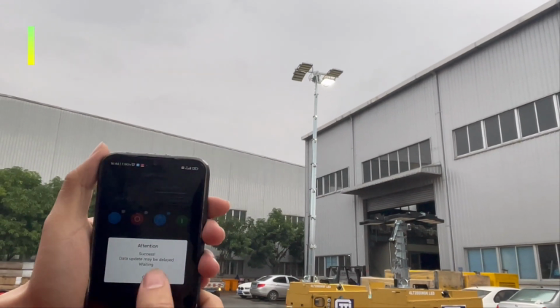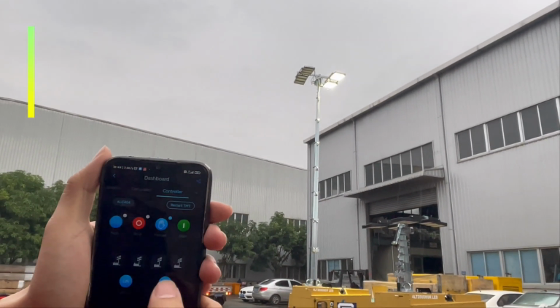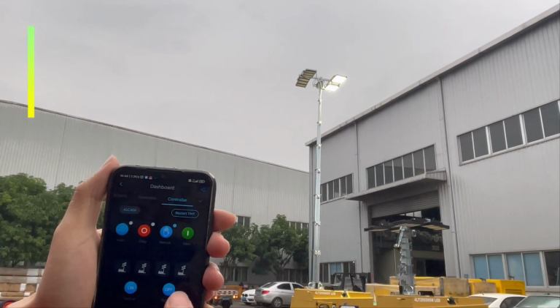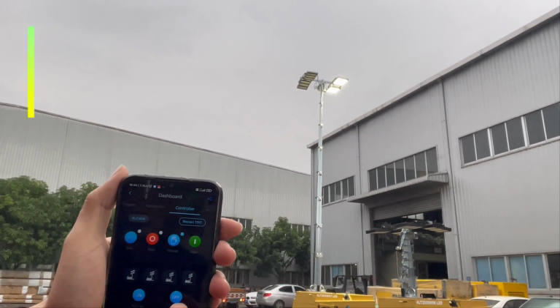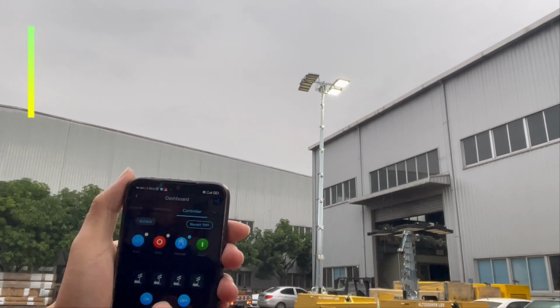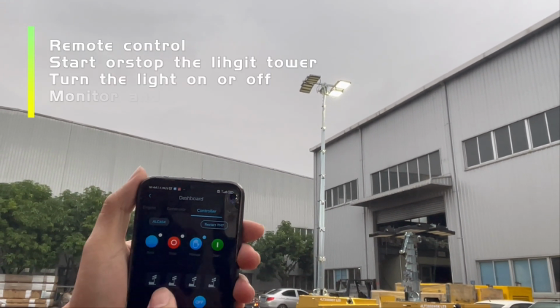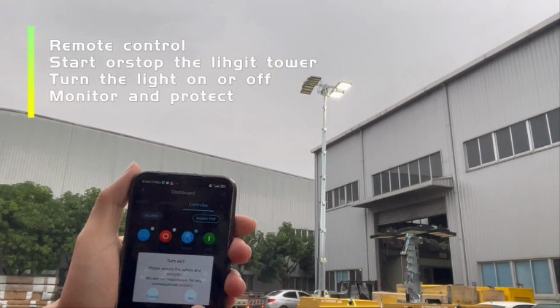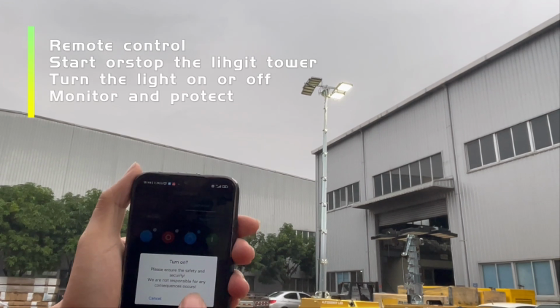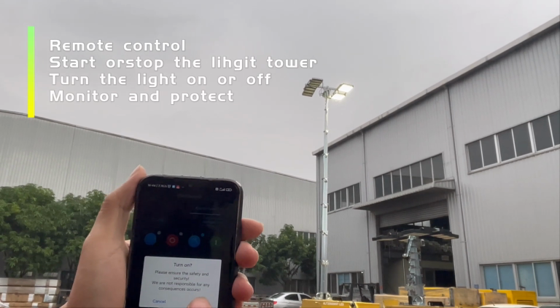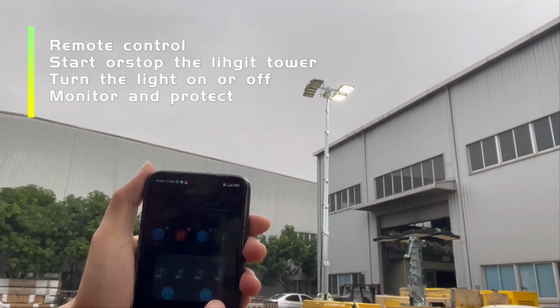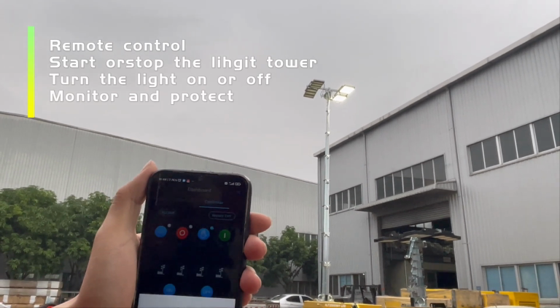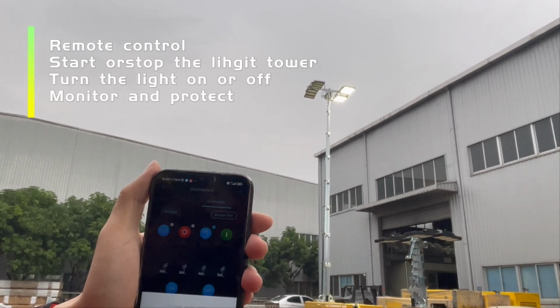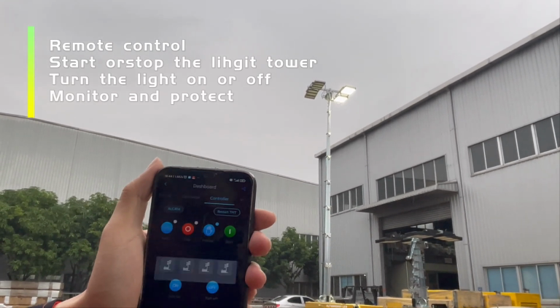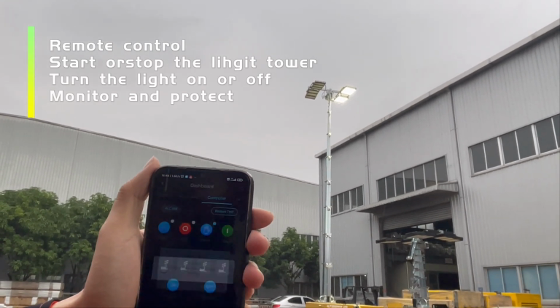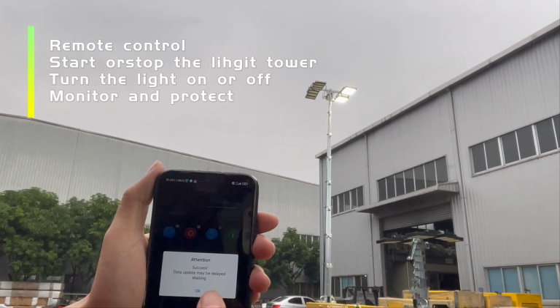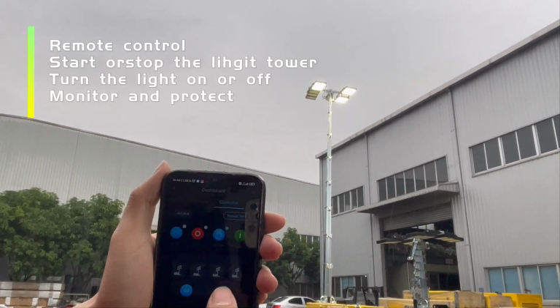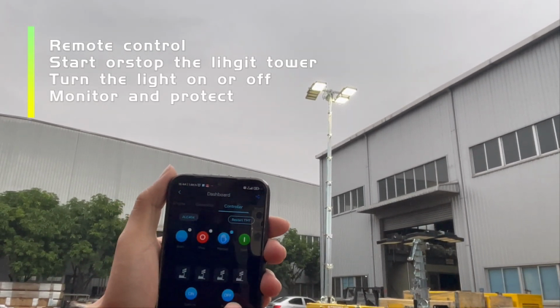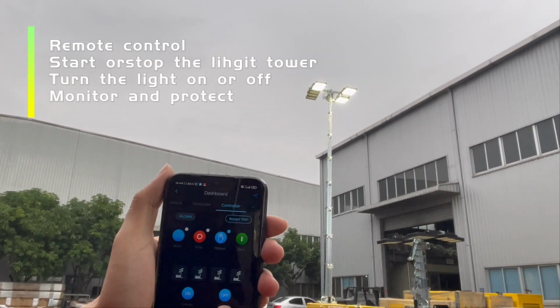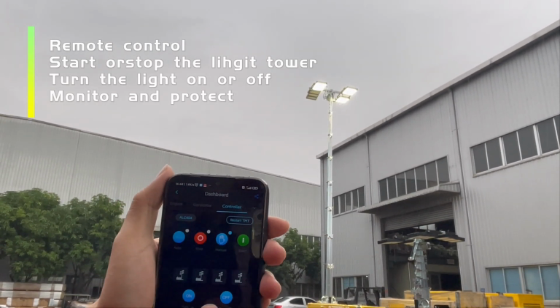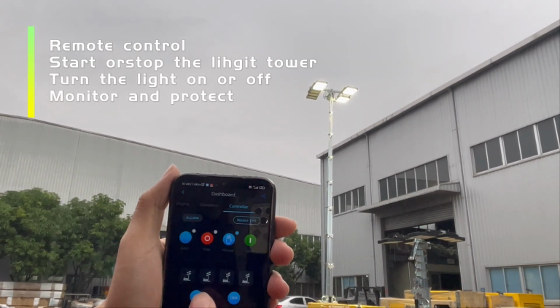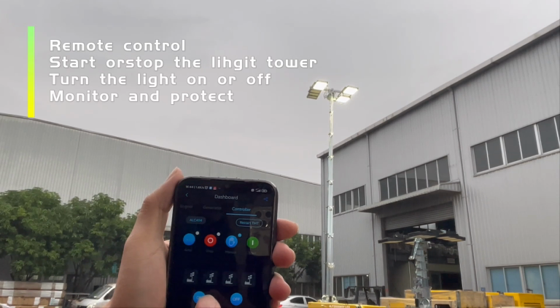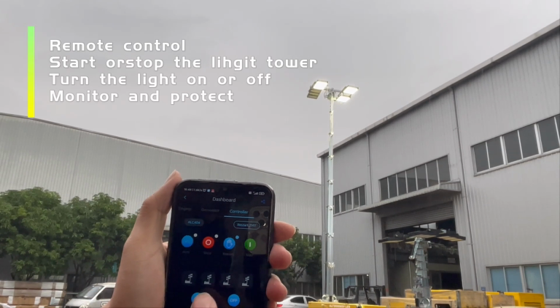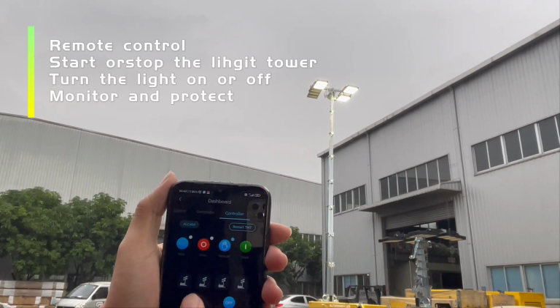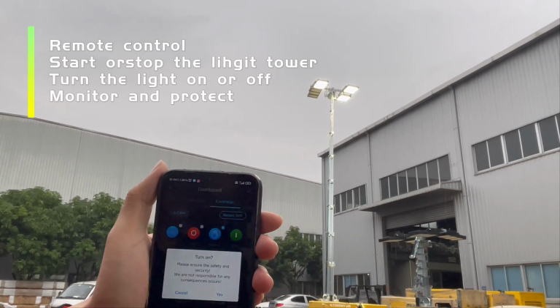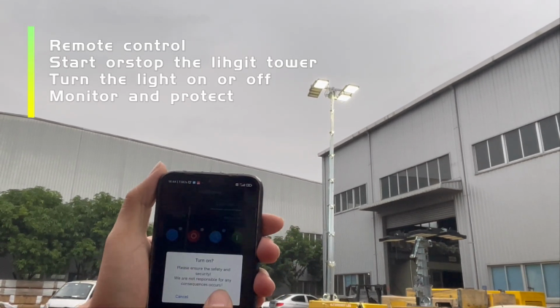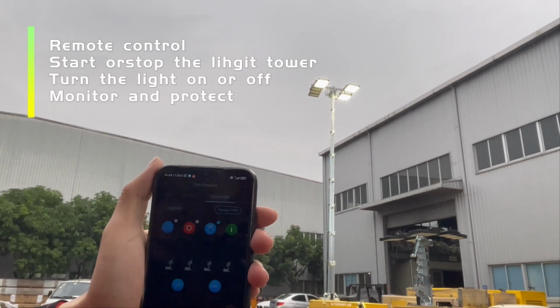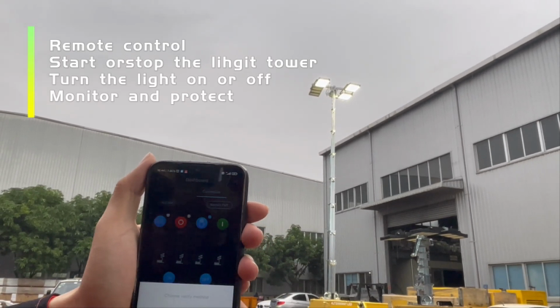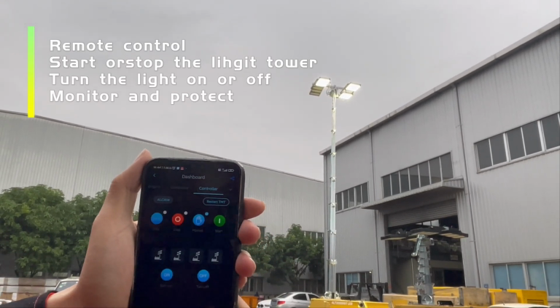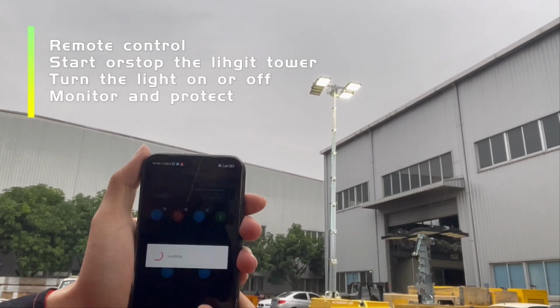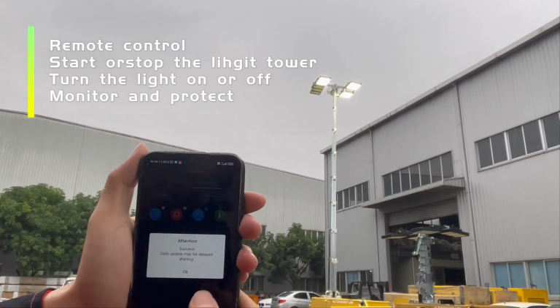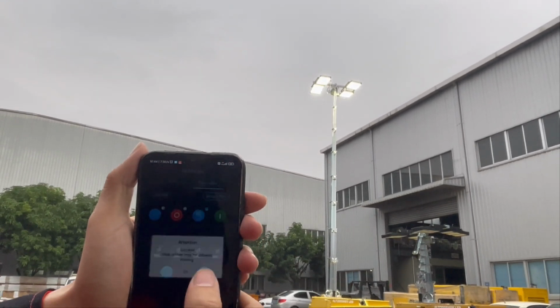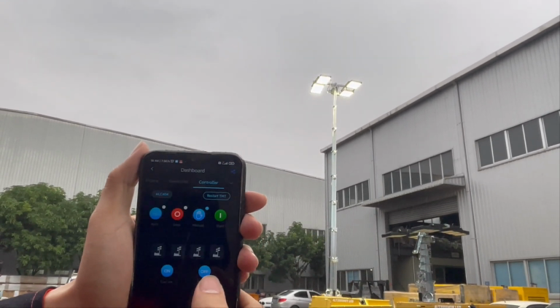The remote control function can help the operator start or stop the lighting tower, turn the light on or off, and monitor the lighting tower status easily via telephone or PC computer.